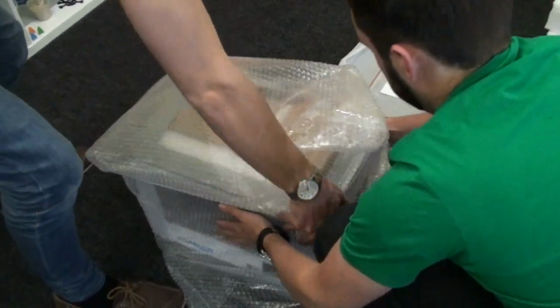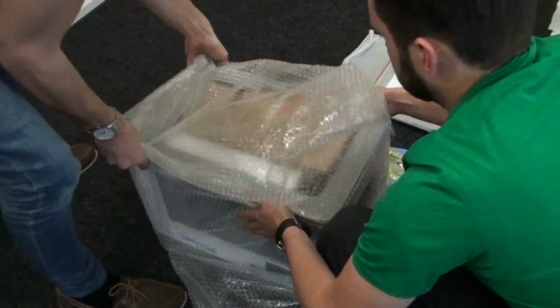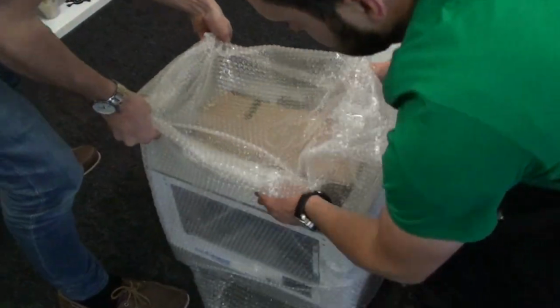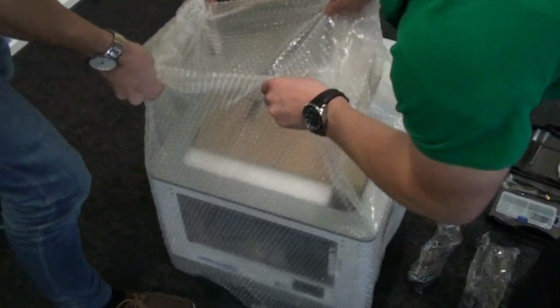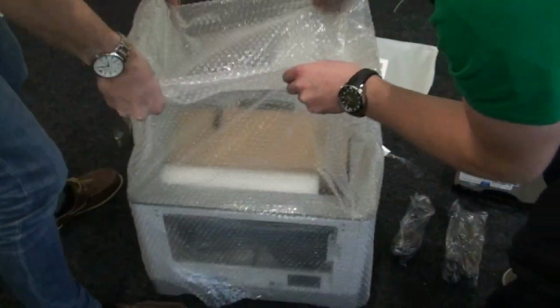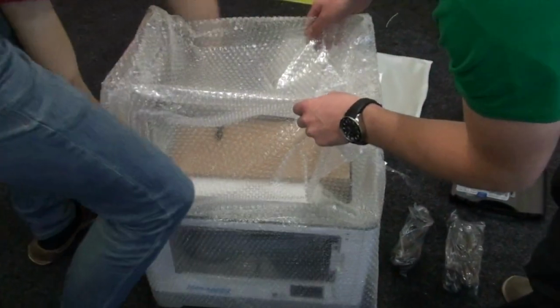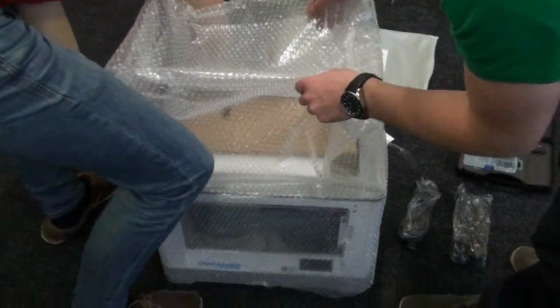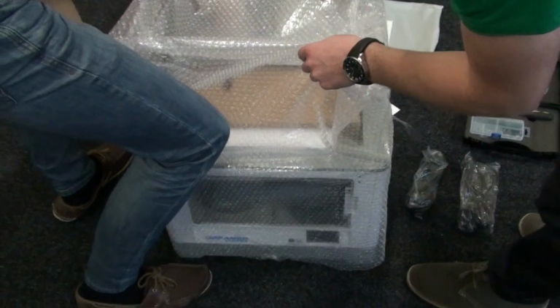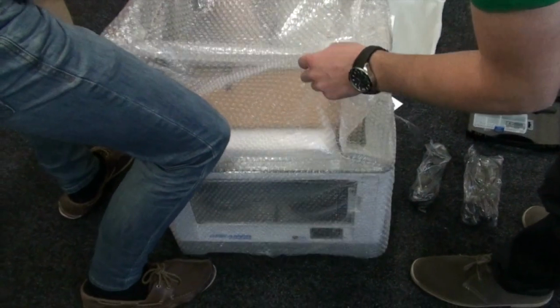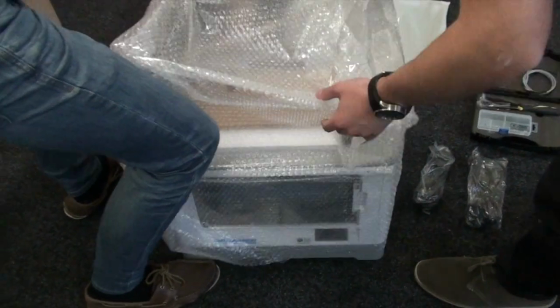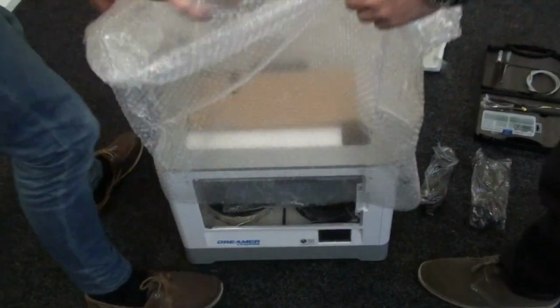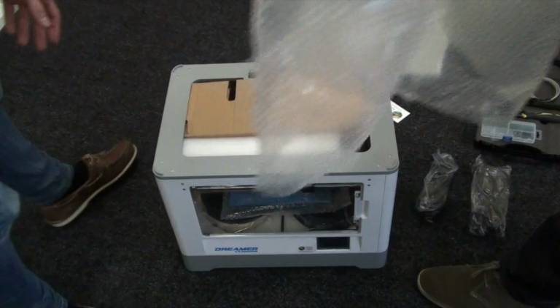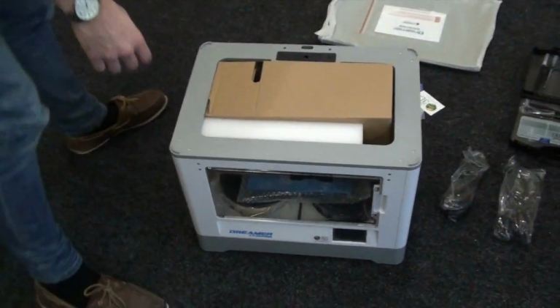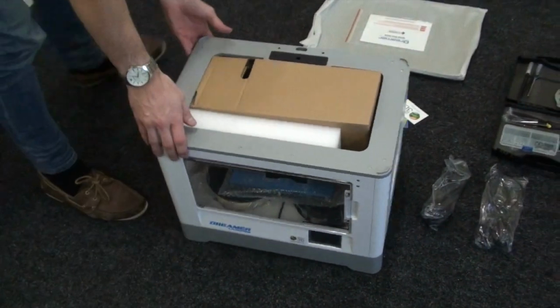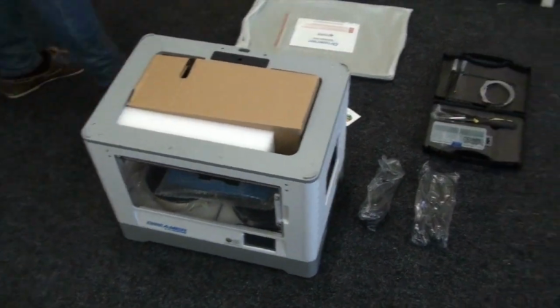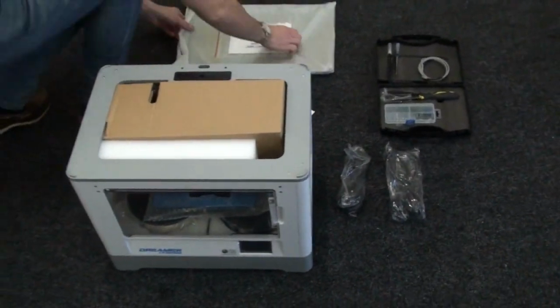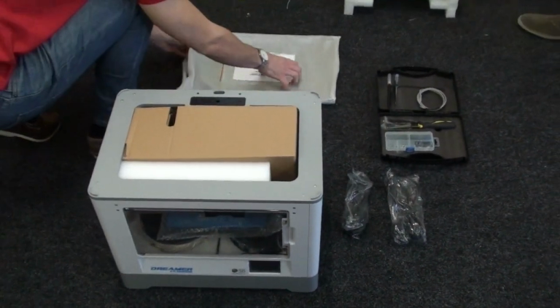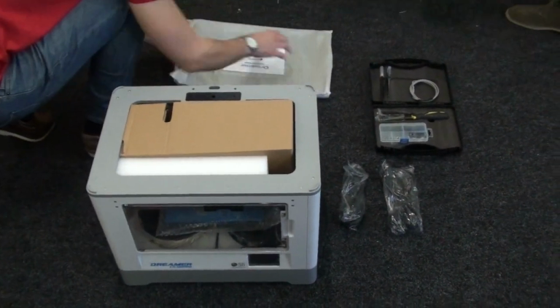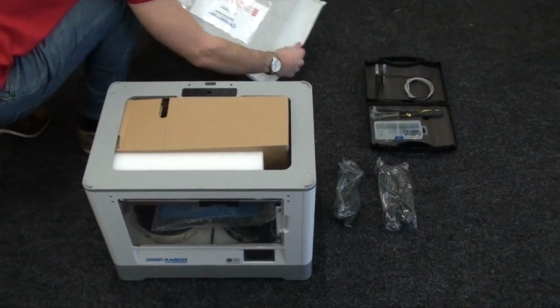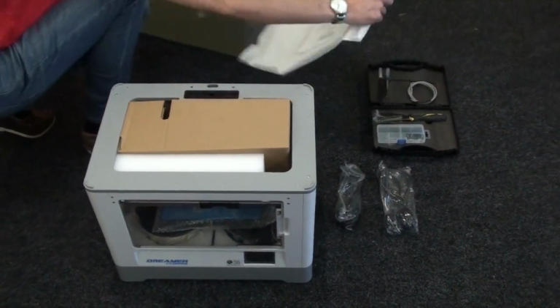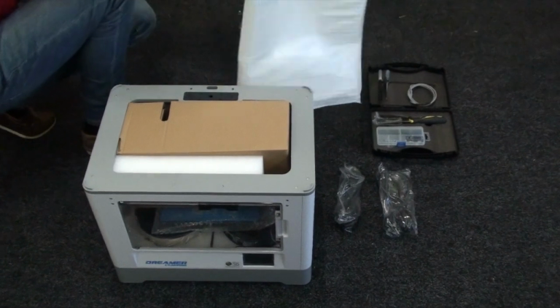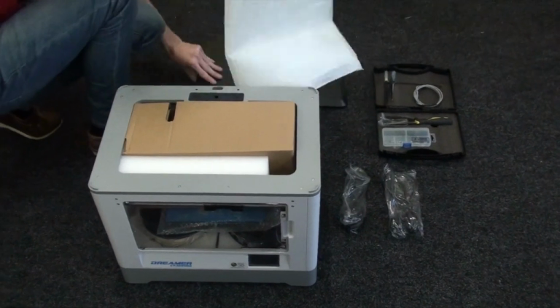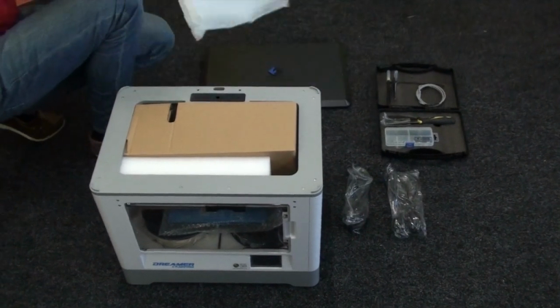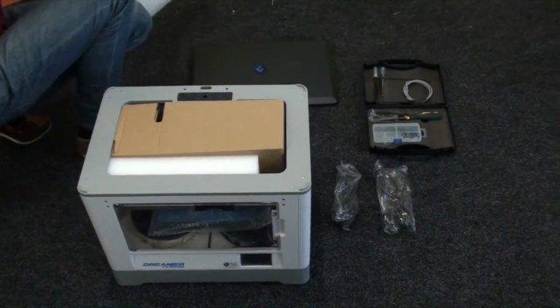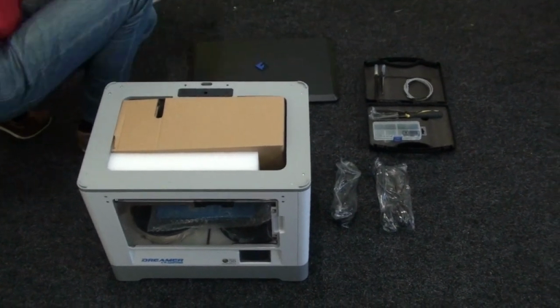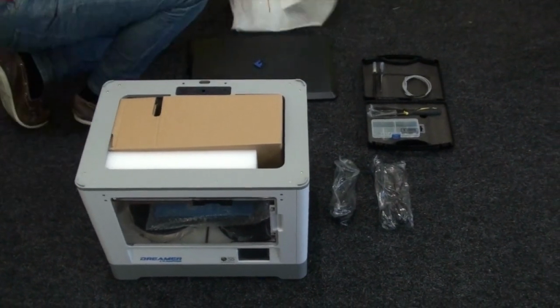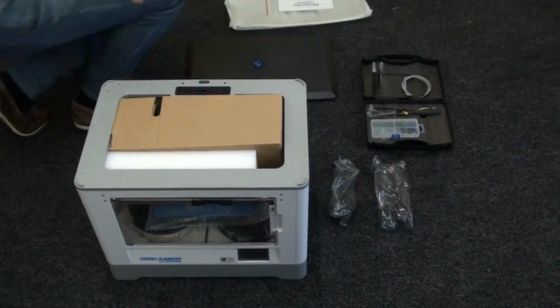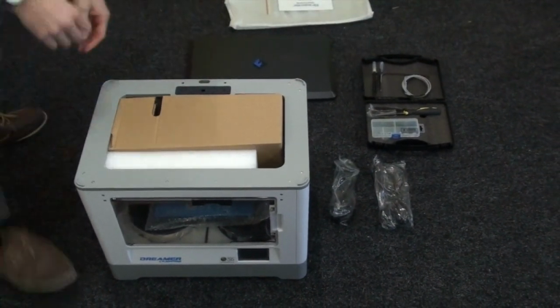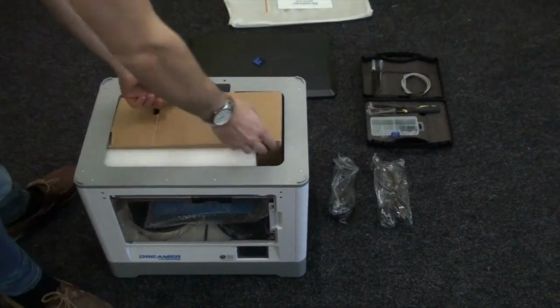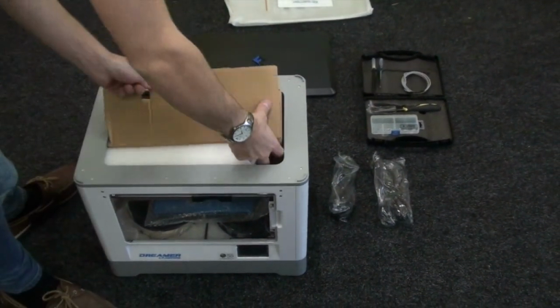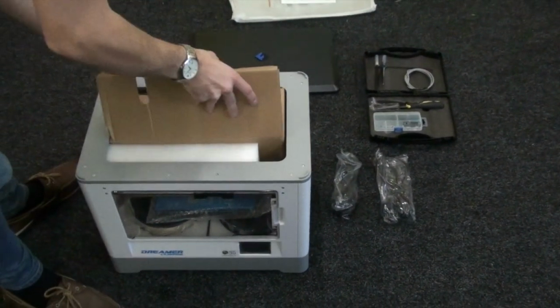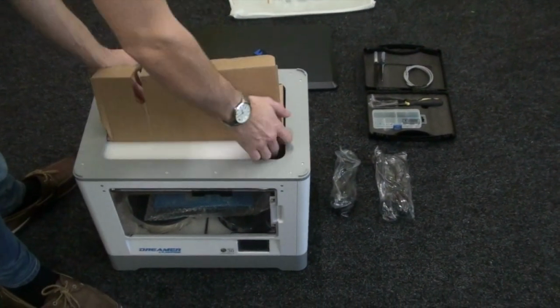Remove the bubble wrap from the machine itself. Just take the lid — there's the lid — it just slots on top and keeps the temperature nice and stable inside.